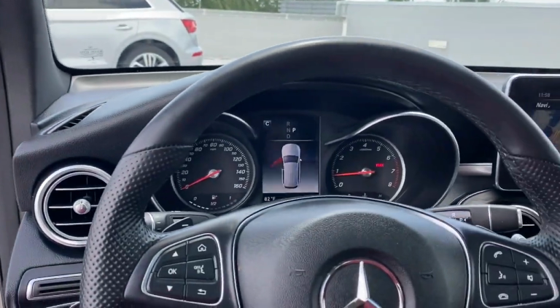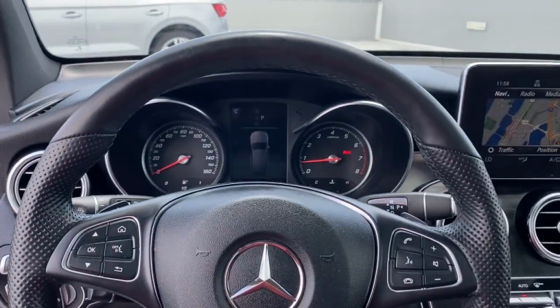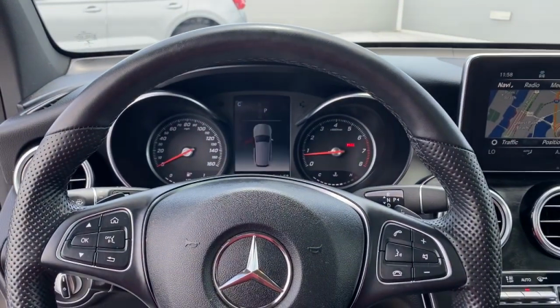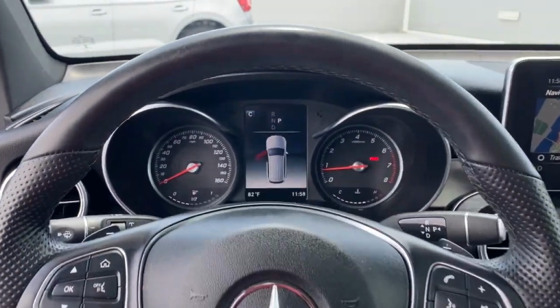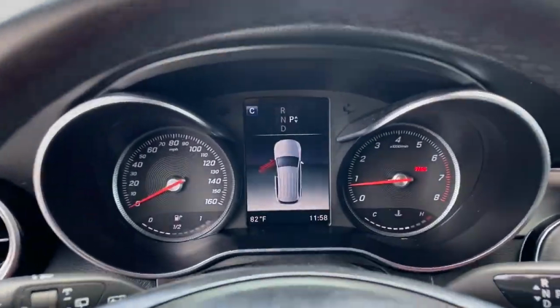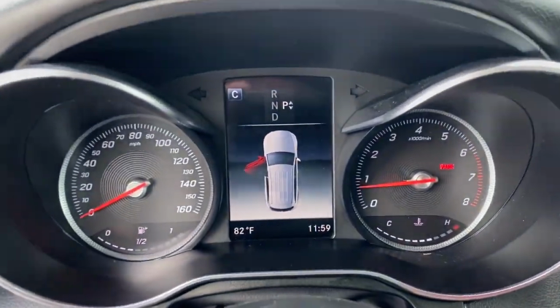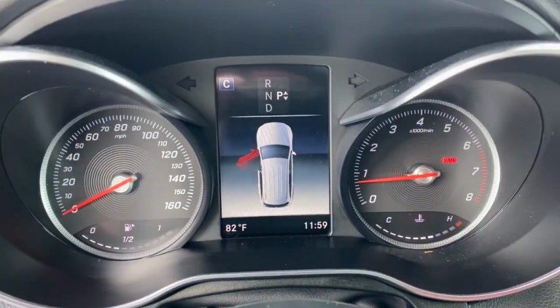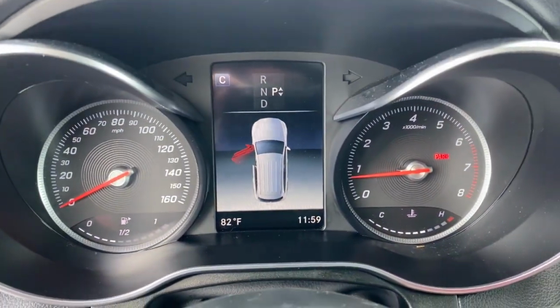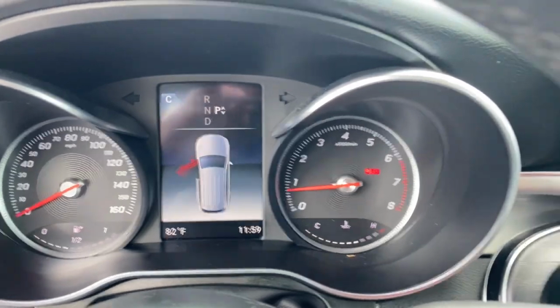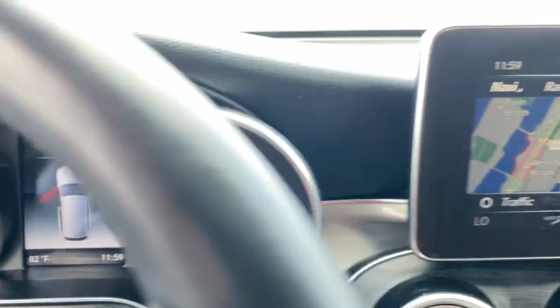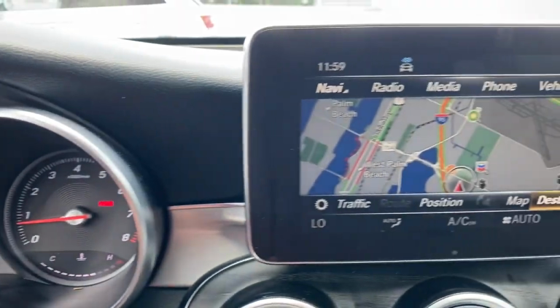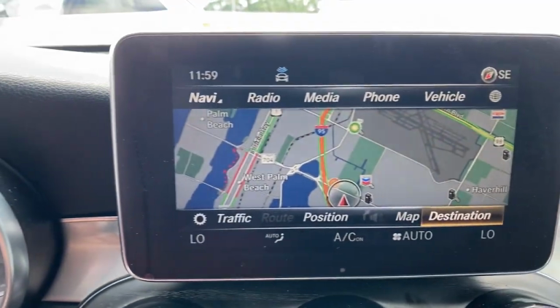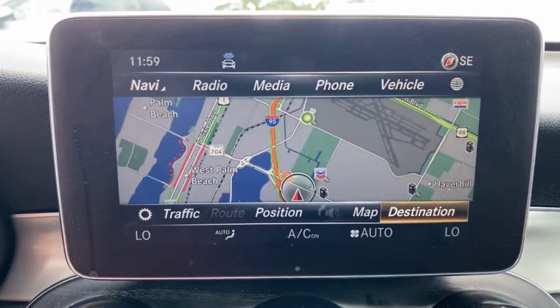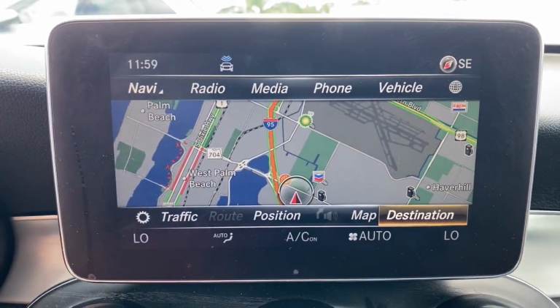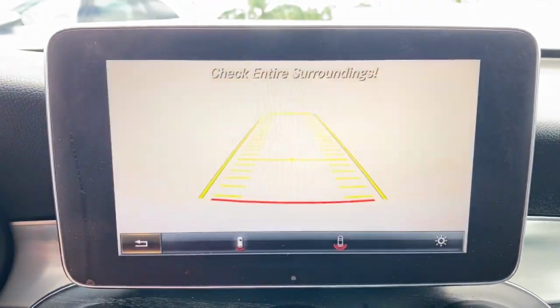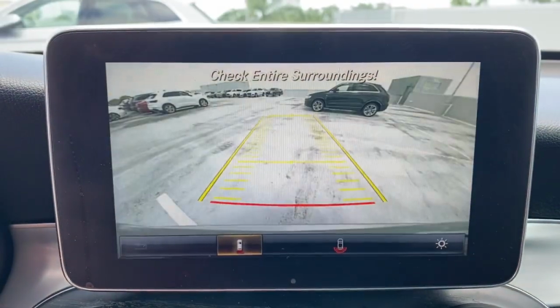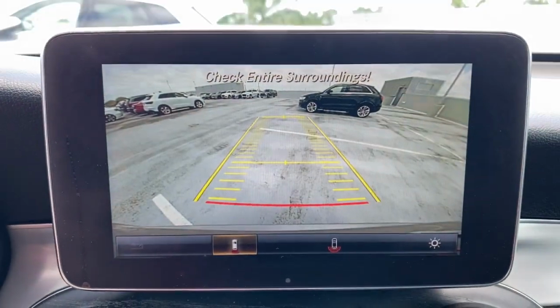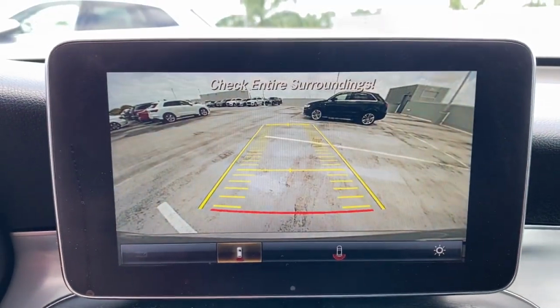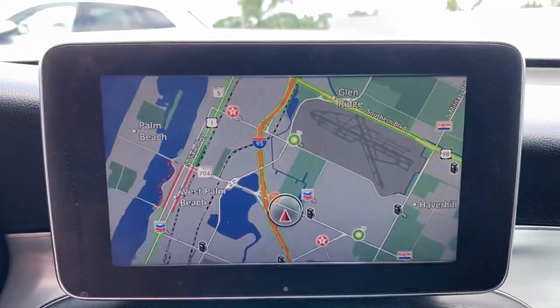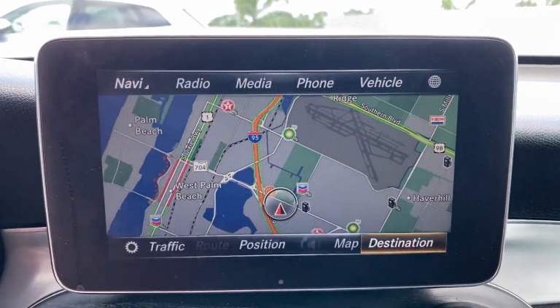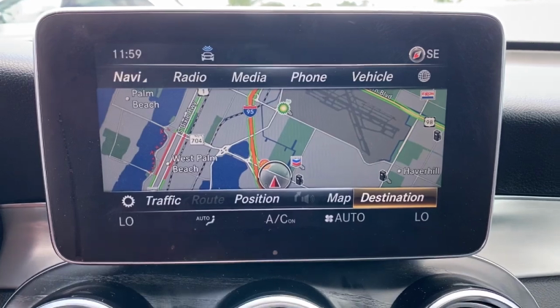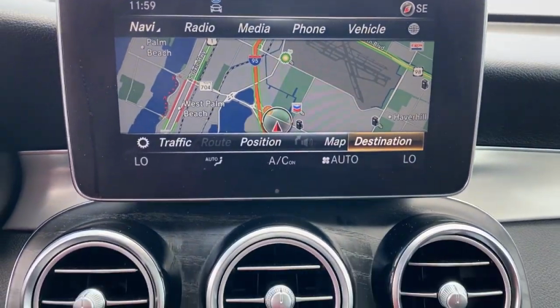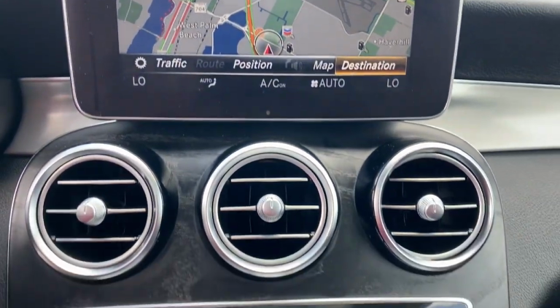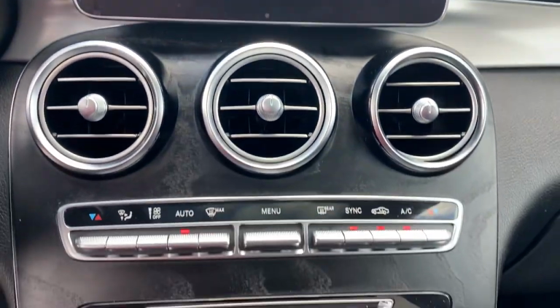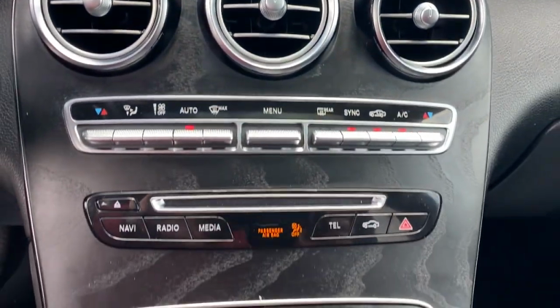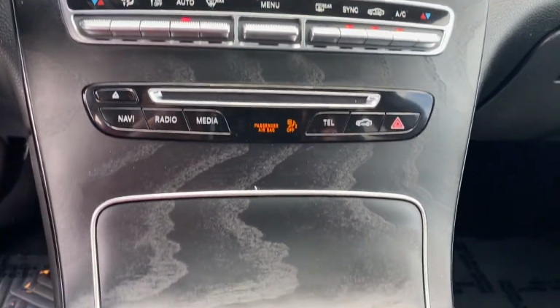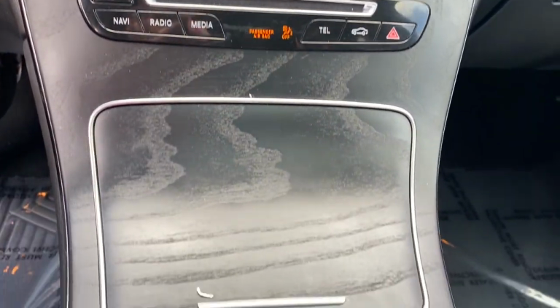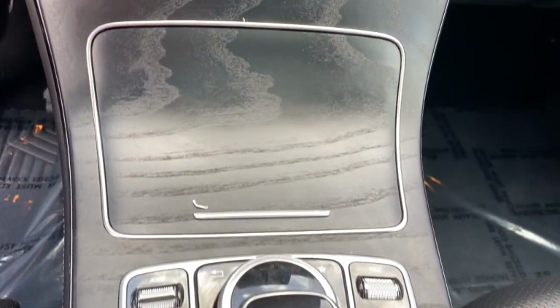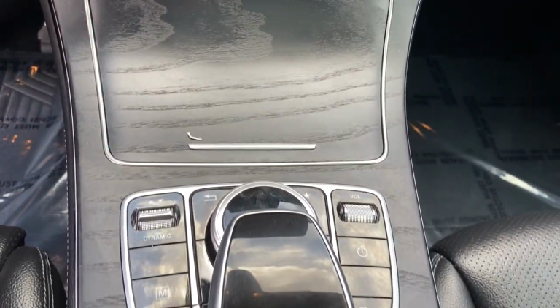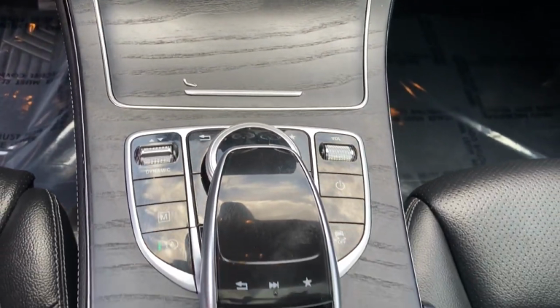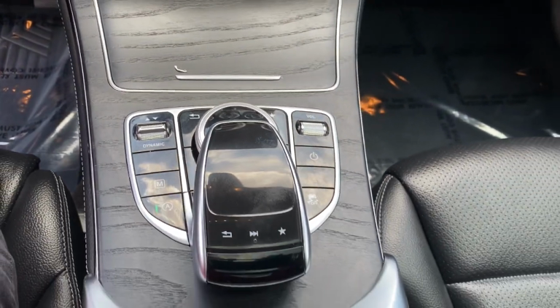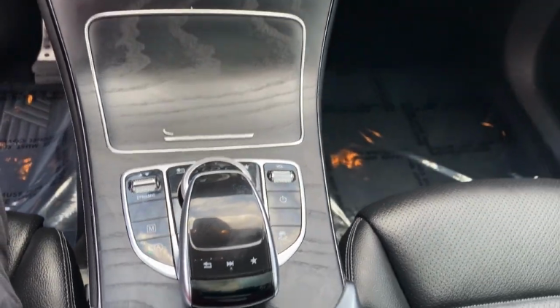Keyless entry, power lift gate, fog lamps, electronic stability control, seat memory, intermittent wipers, universal garage door opener, trip computer, power windows, bucket seats.